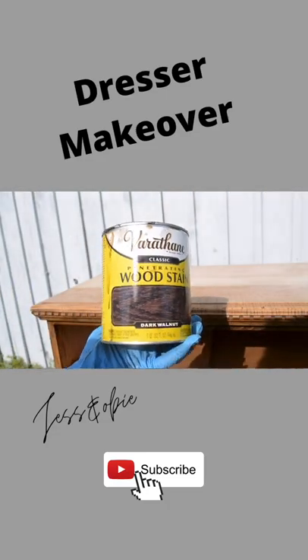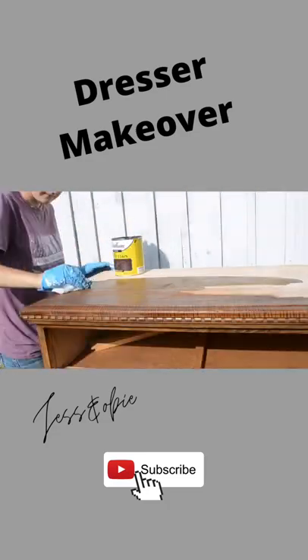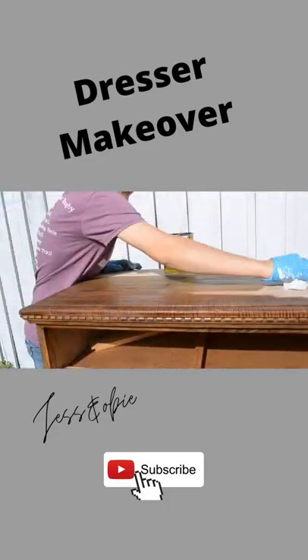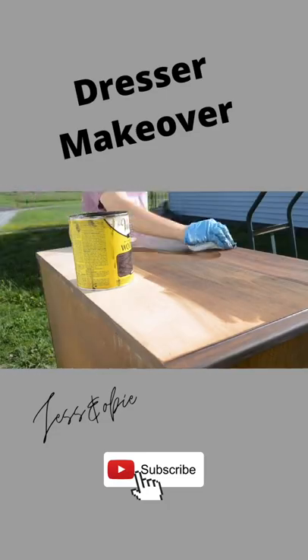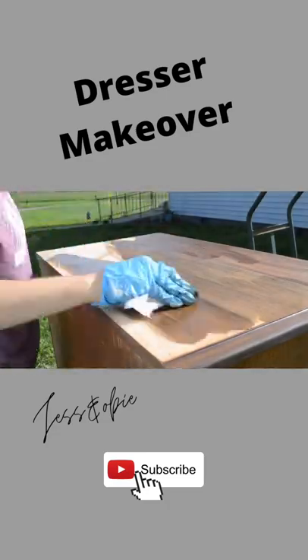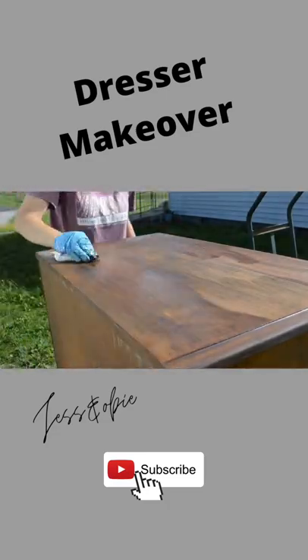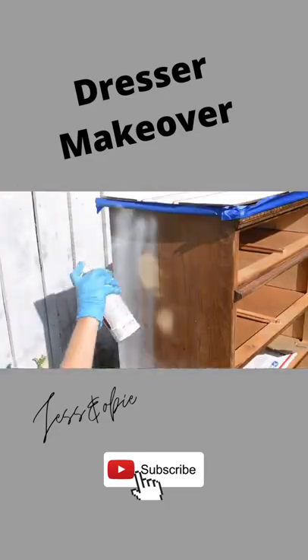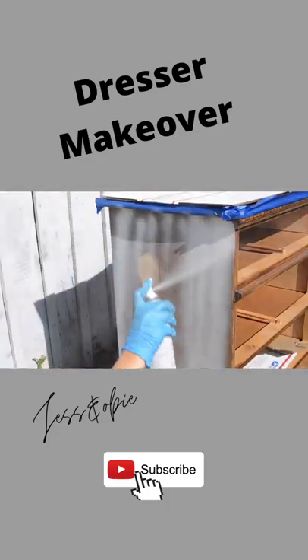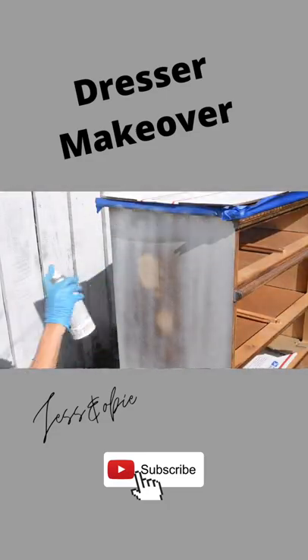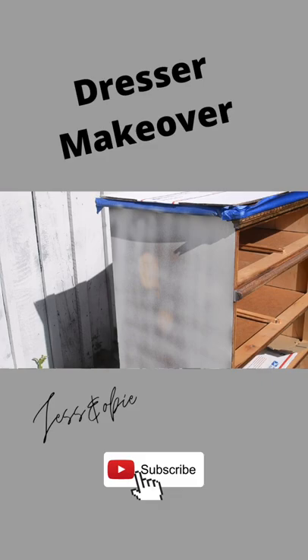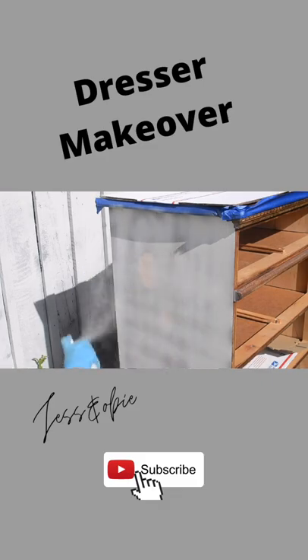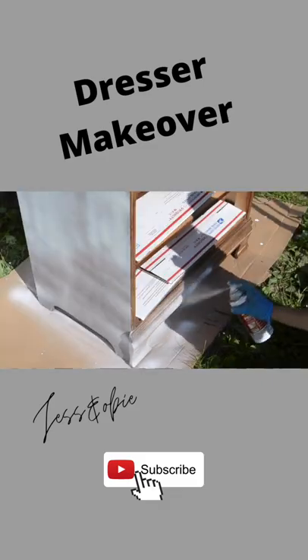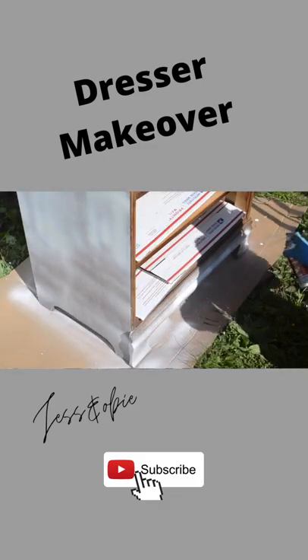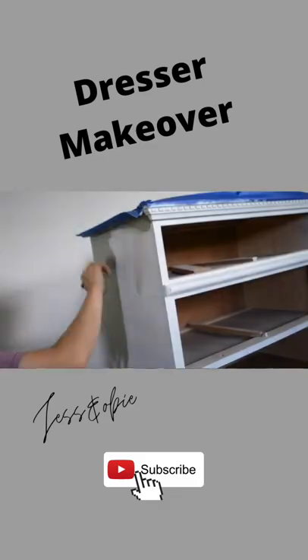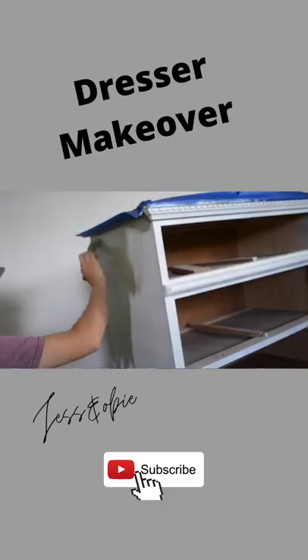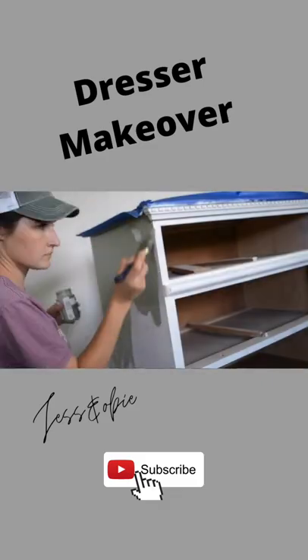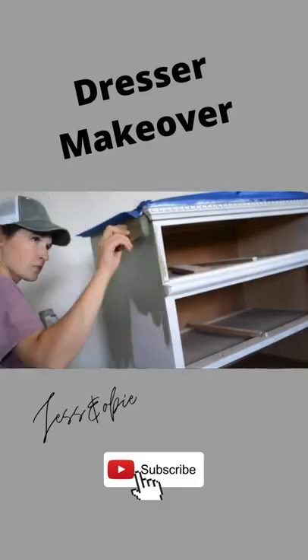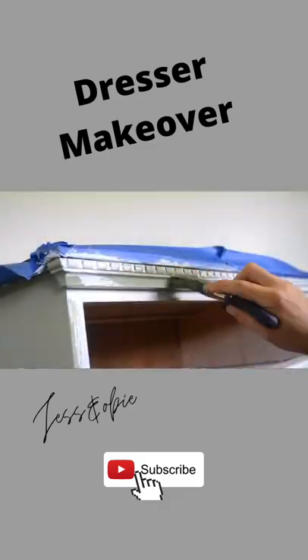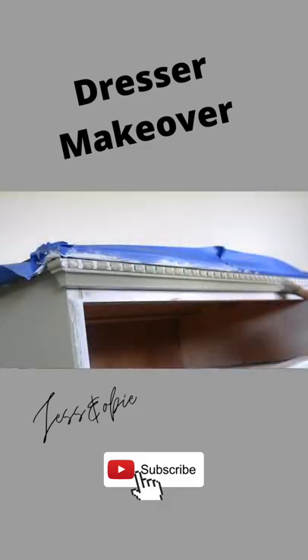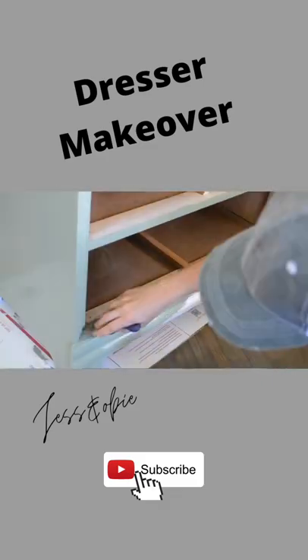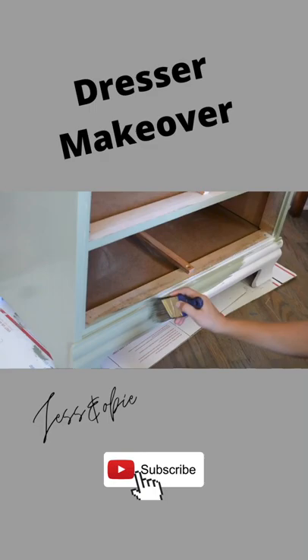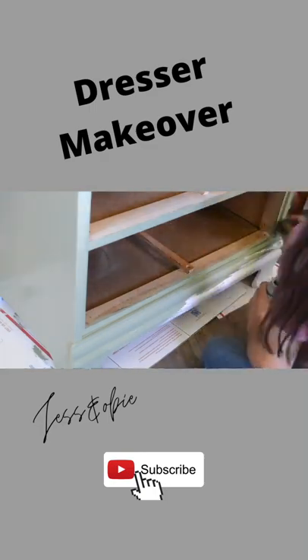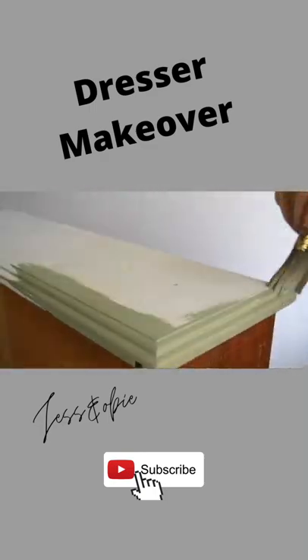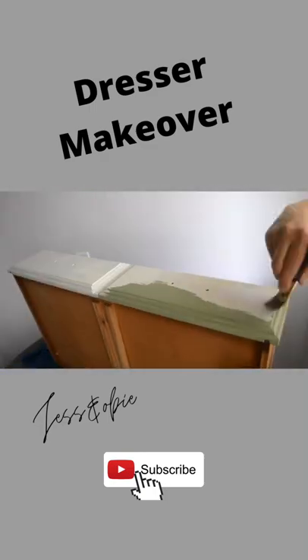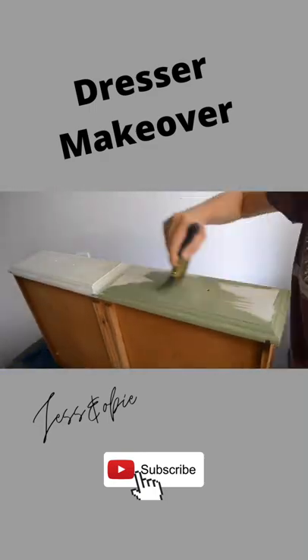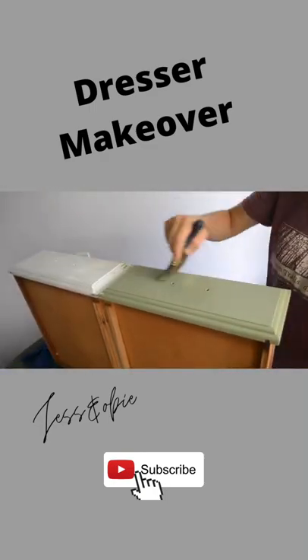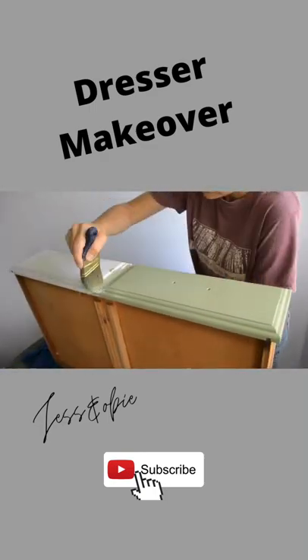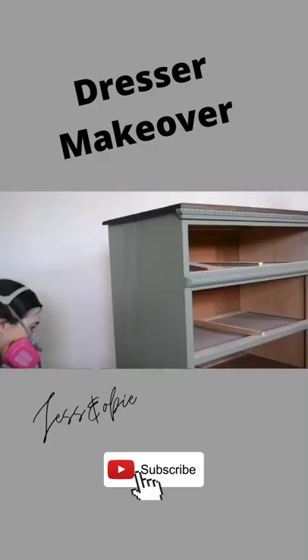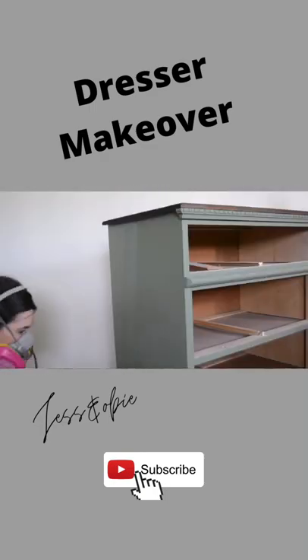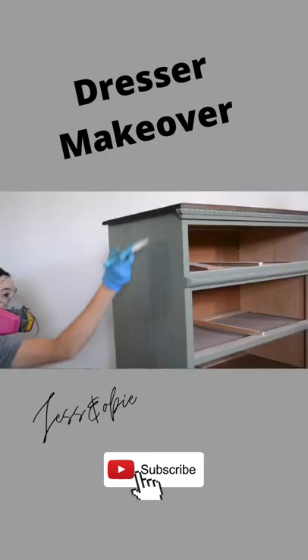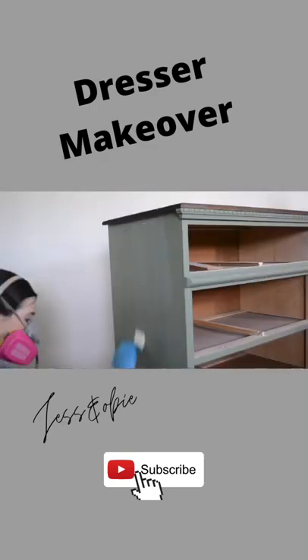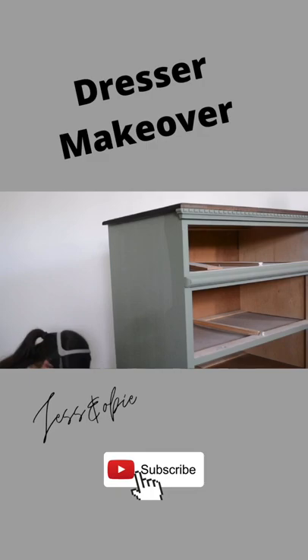I stained the dresser top with a dark walnut stain, then spray primed it with shellac-based primer, and painted it with a pretty sage green color using Waverly chalk paints in the color Moss. Then I sealed it with a water-based polyurethane.